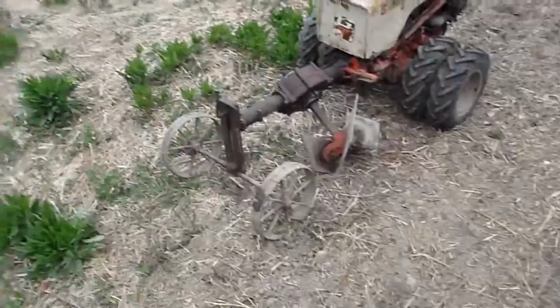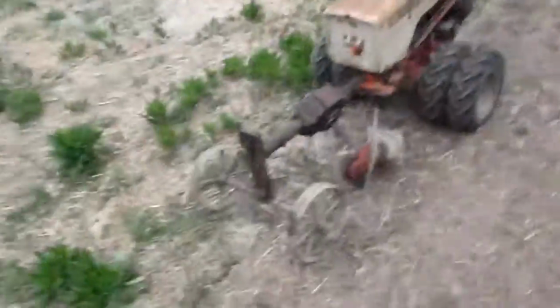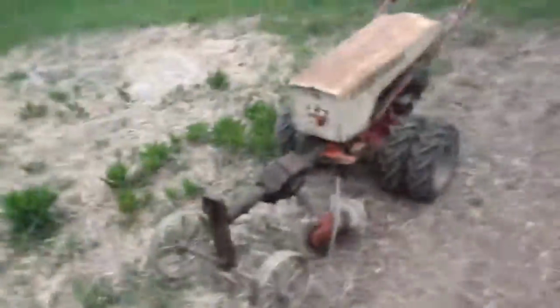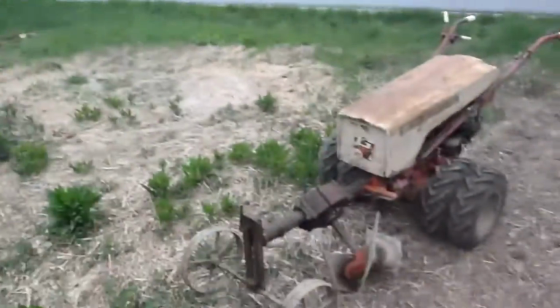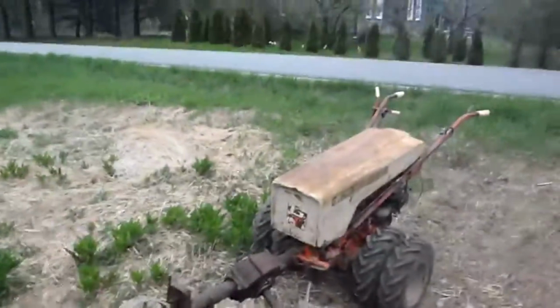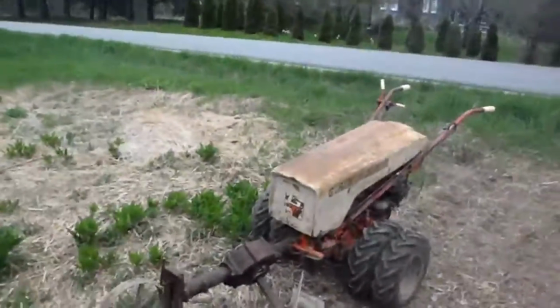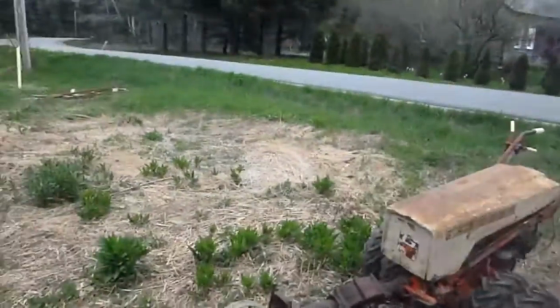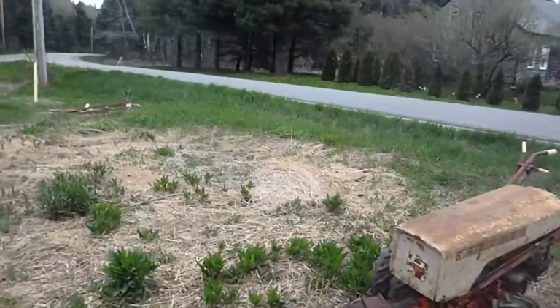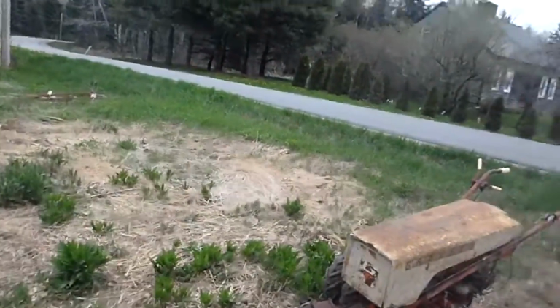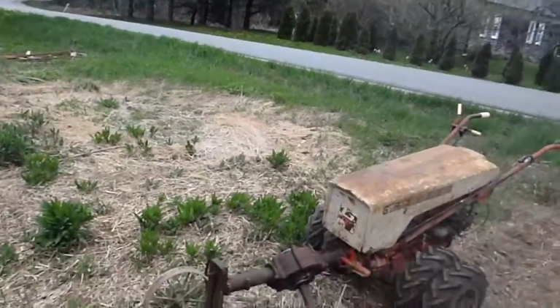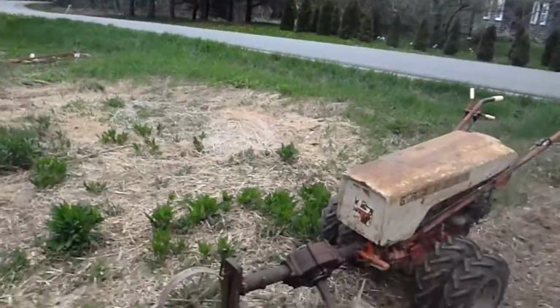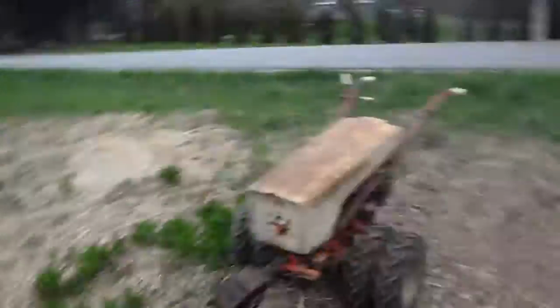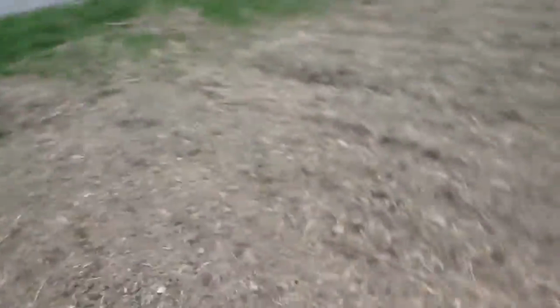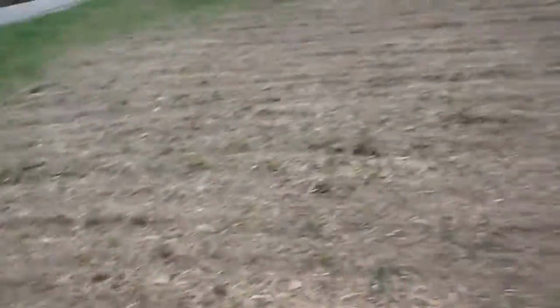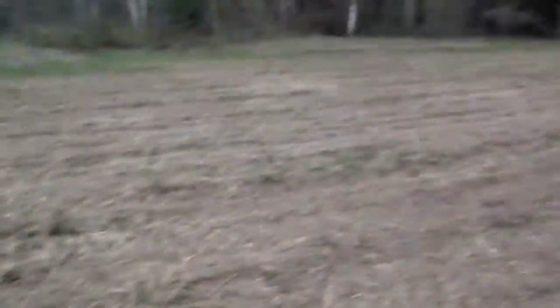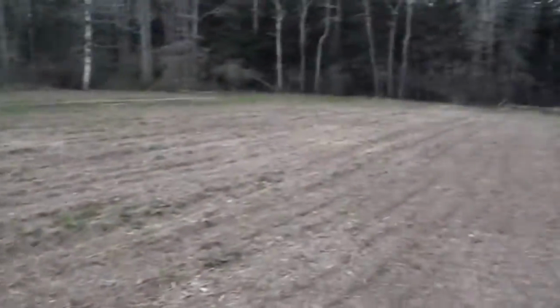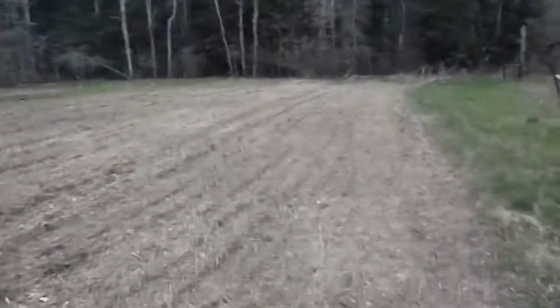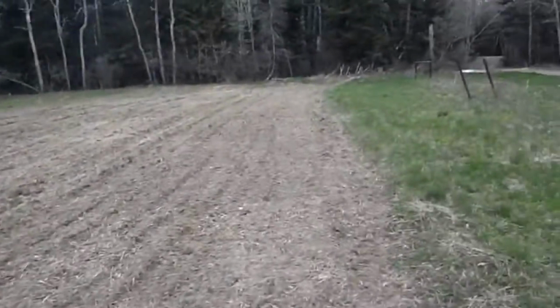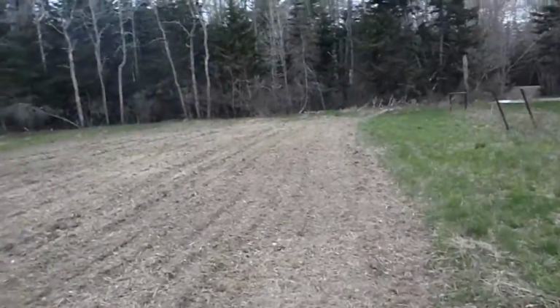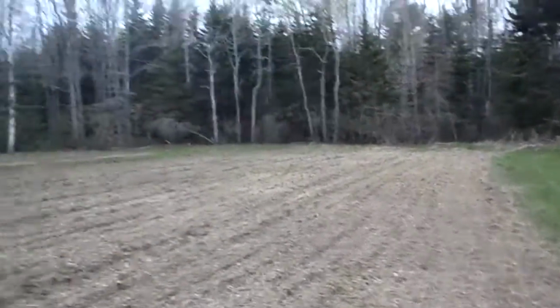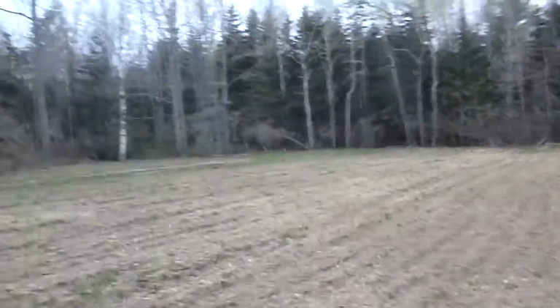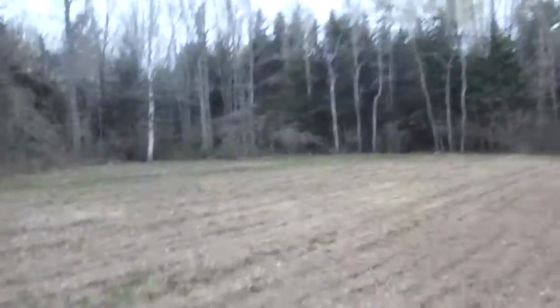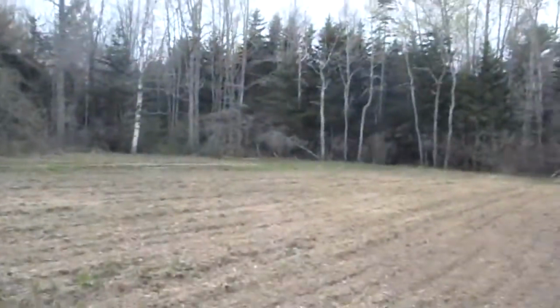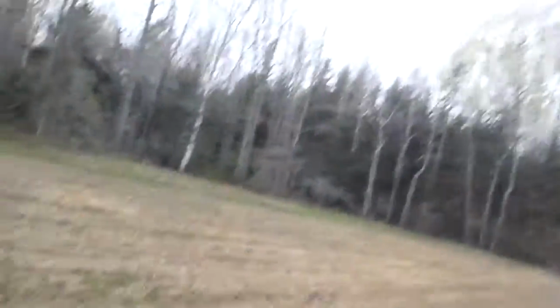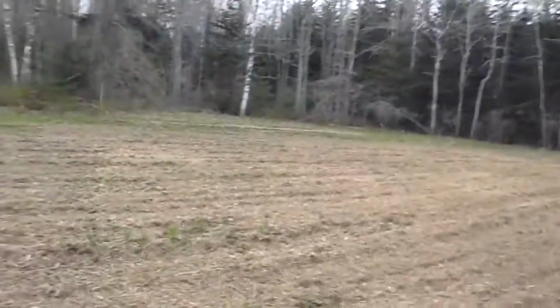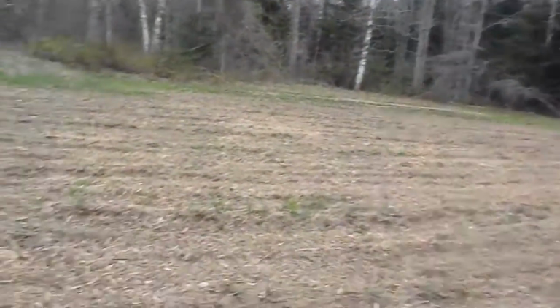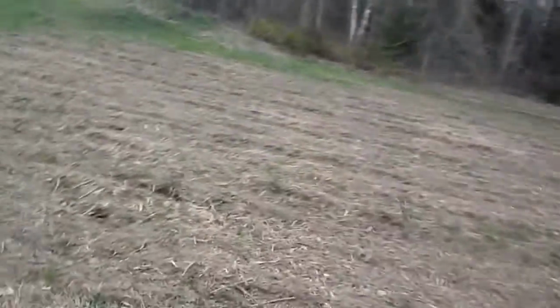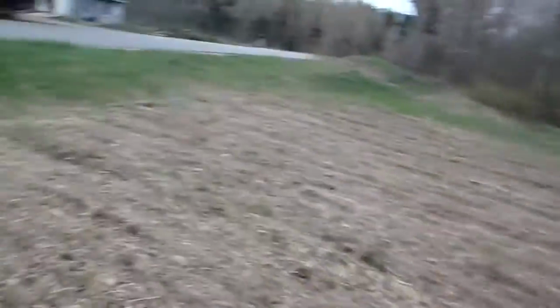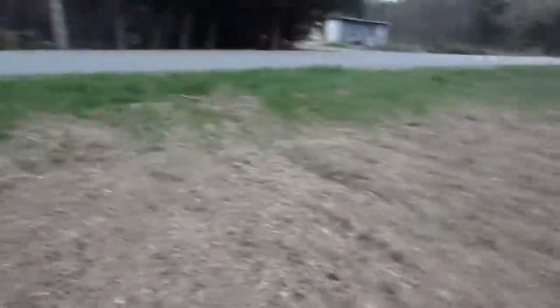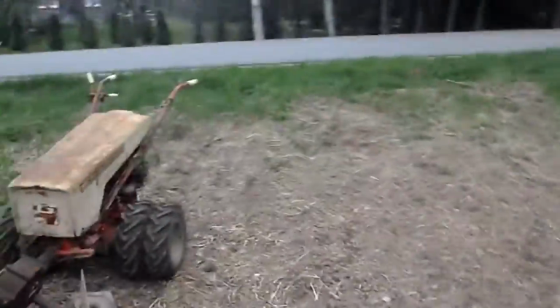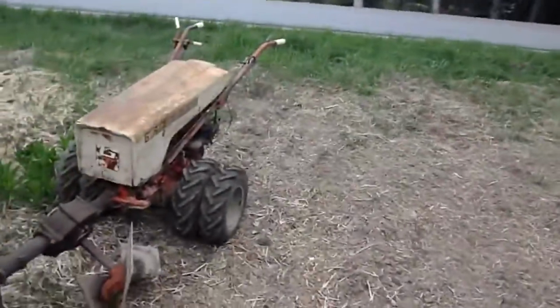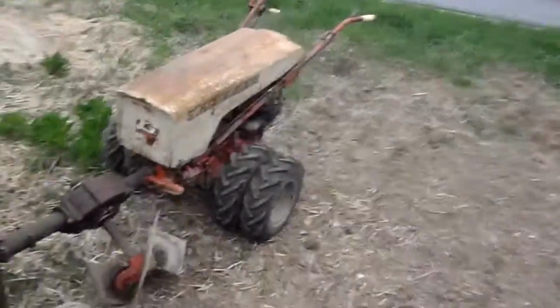Hey guys, this is a video requested by one of the viewers about the rotary plow. You see here I already did the top part of the plowing, which is pretty shallow, but now I've broken the top of the soil, and I can go a little deeper.